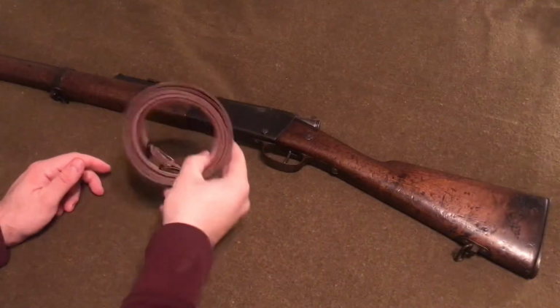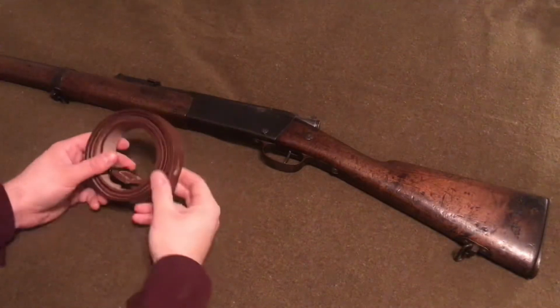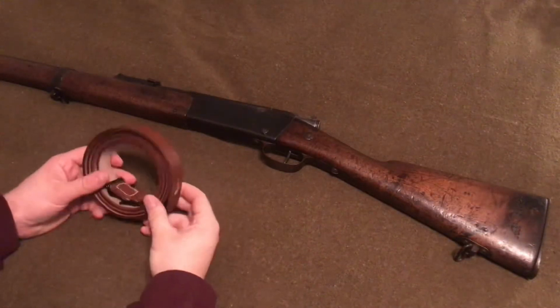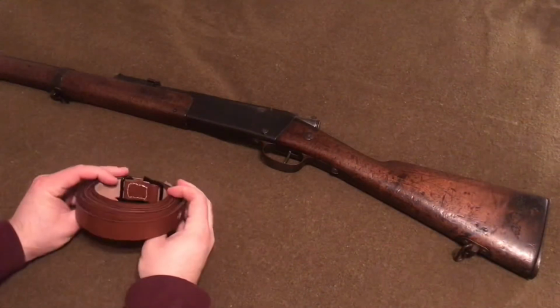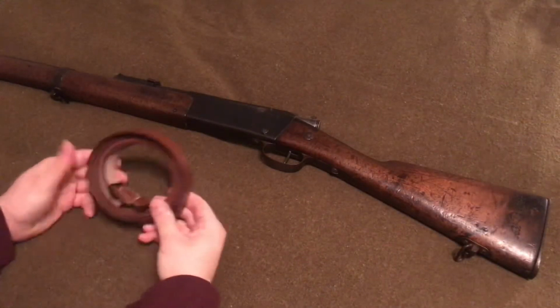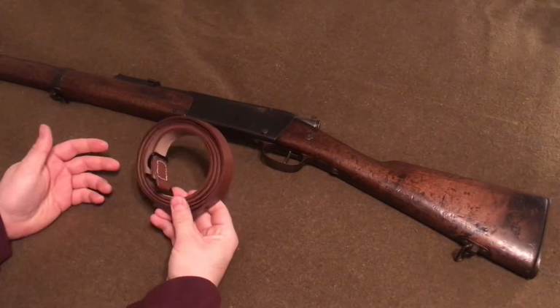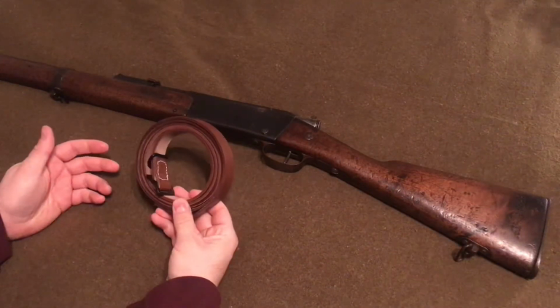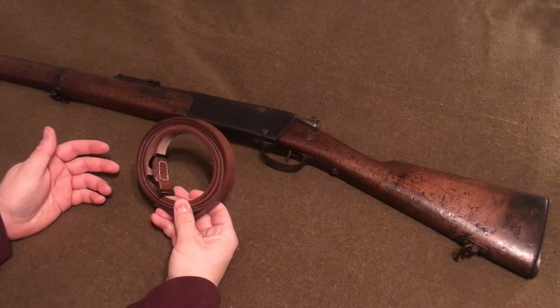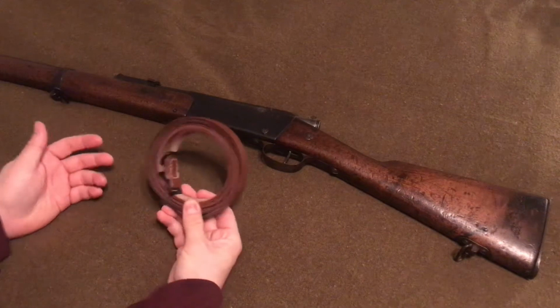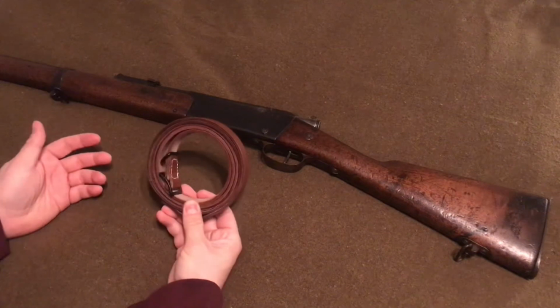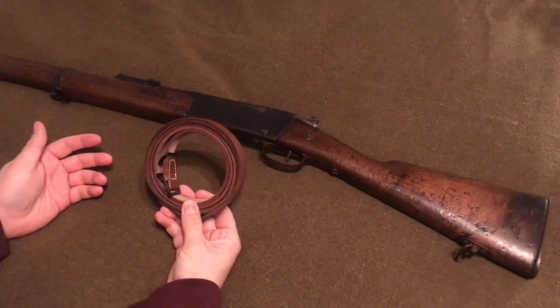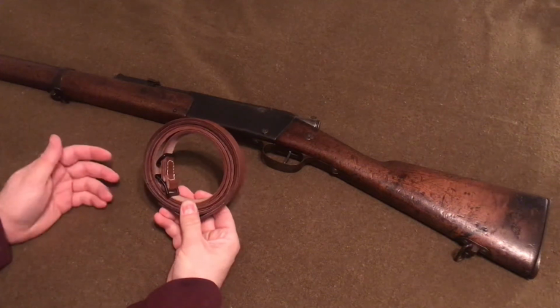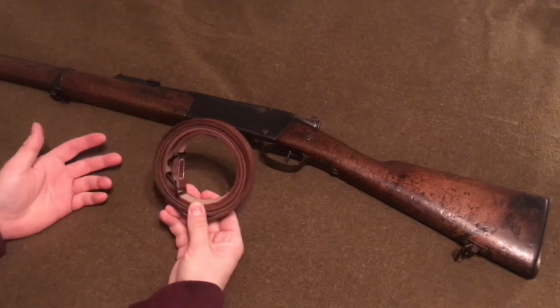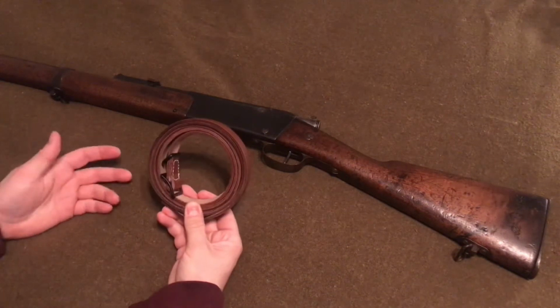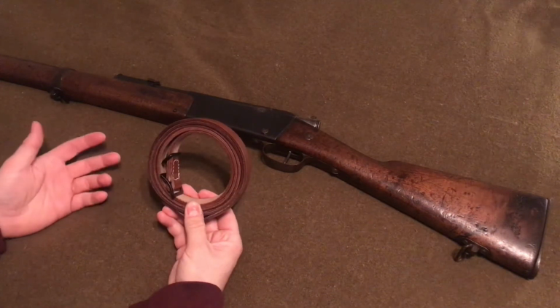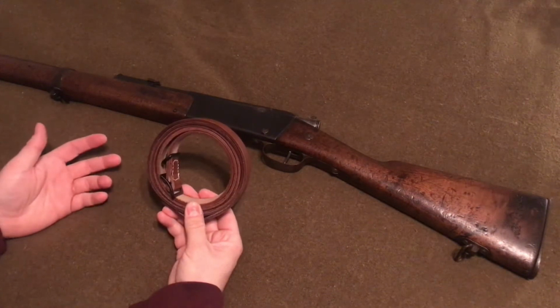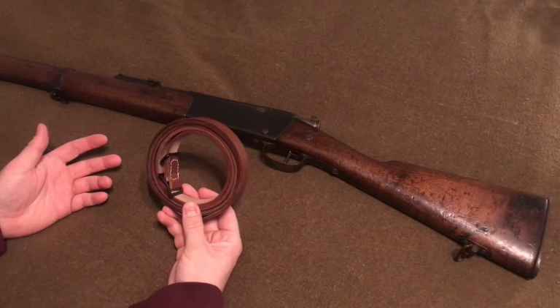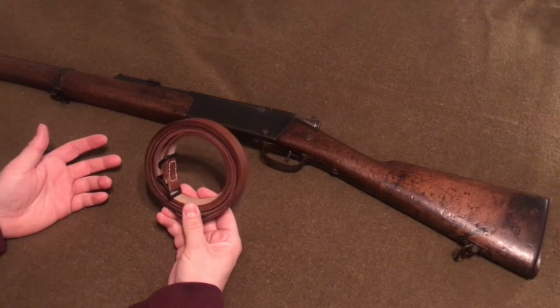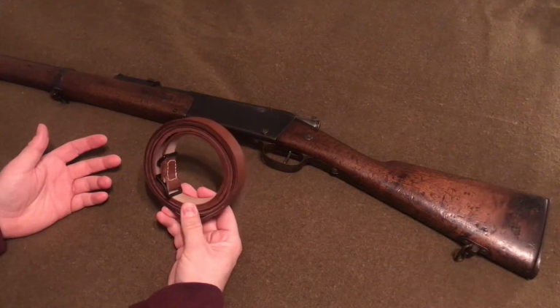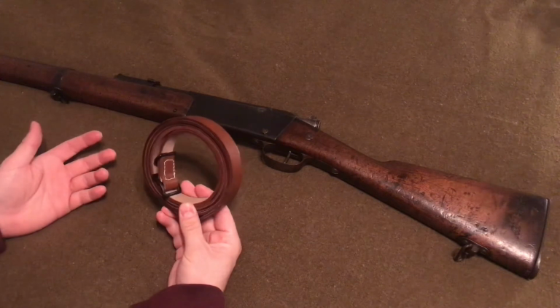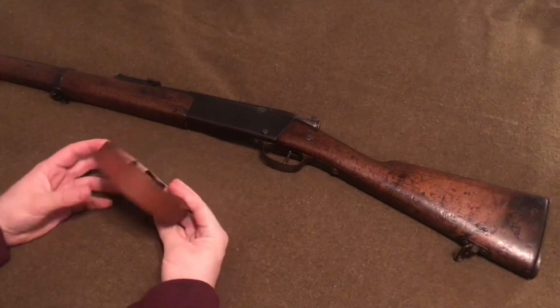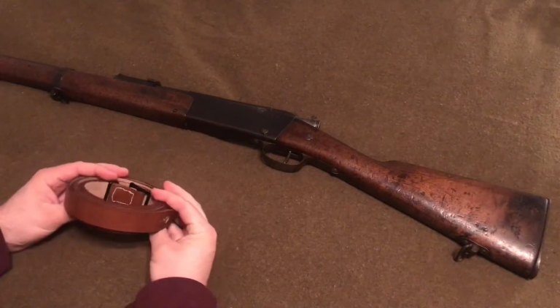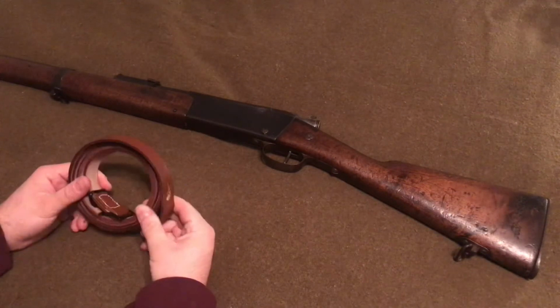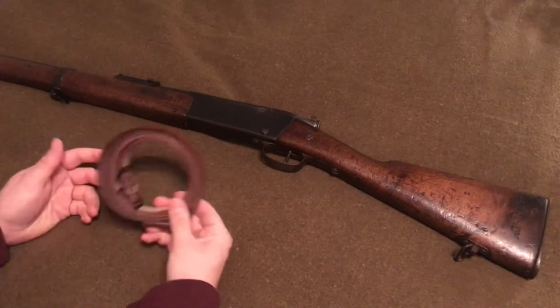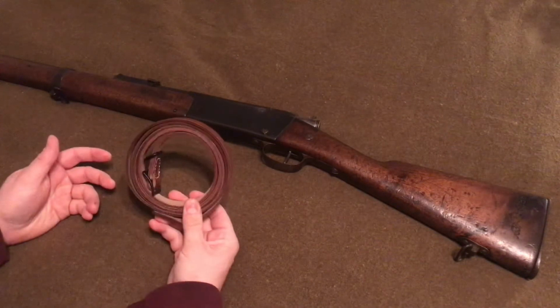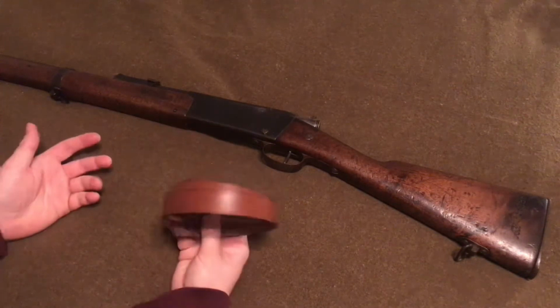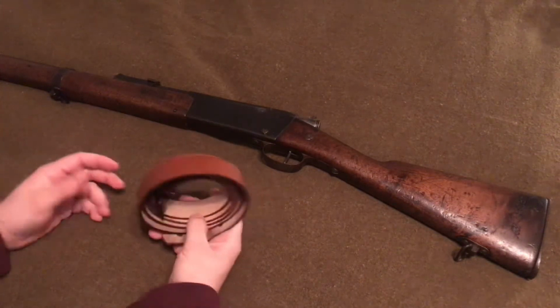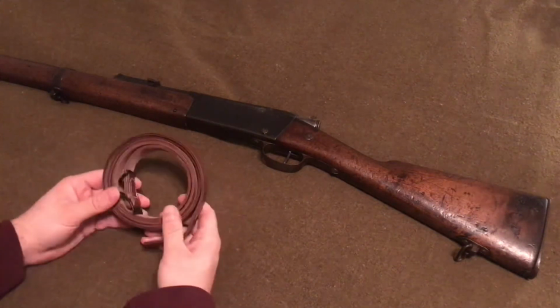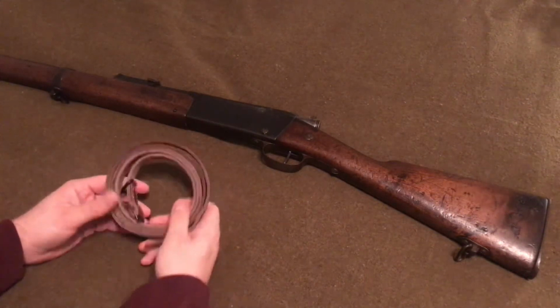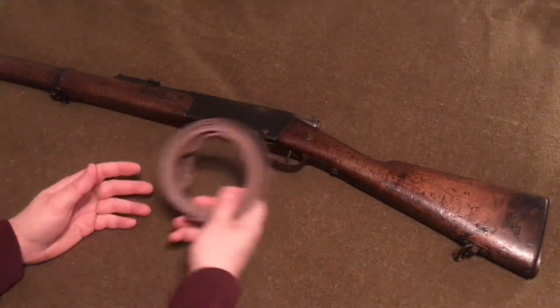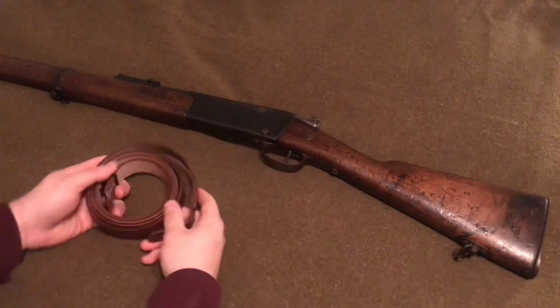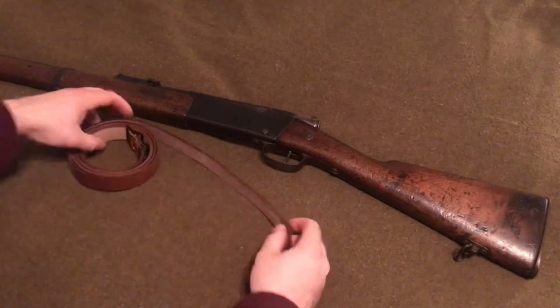This sling can pretty much be interchangeable with other French rifles like a Berthier or a MAS 36. I'm not entirely sure if it goes back to the Gras, but anyway, just to dress up the rifle a little bit.